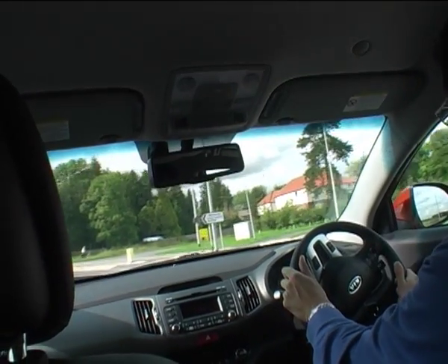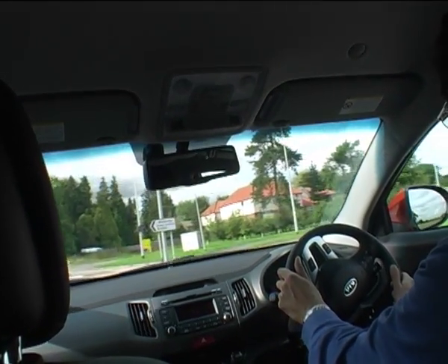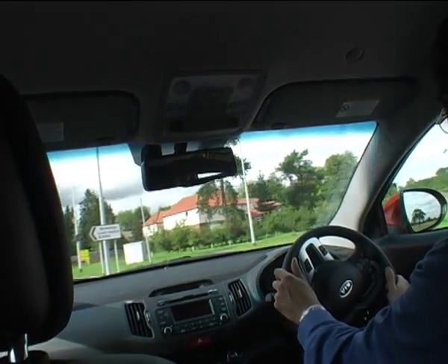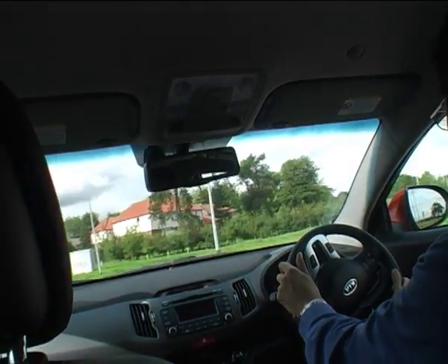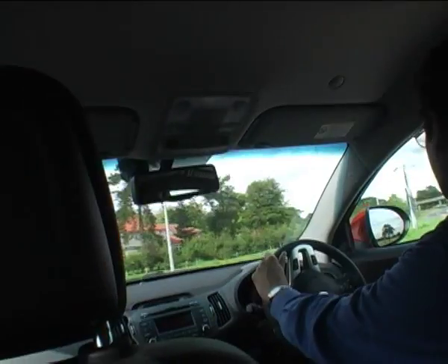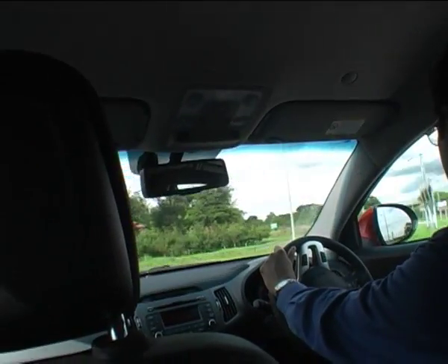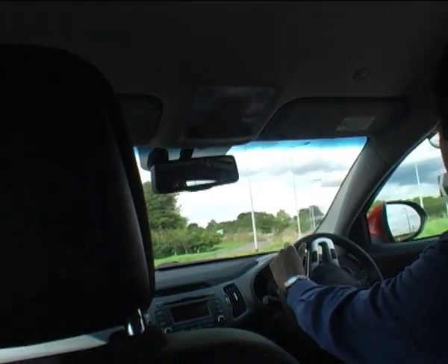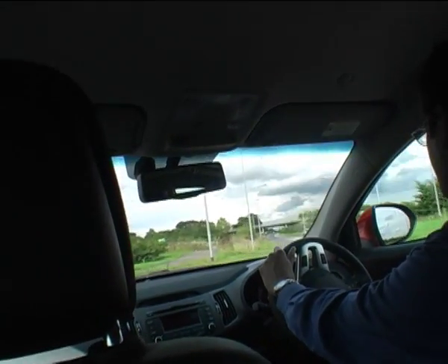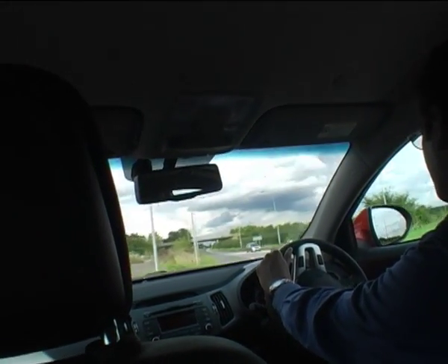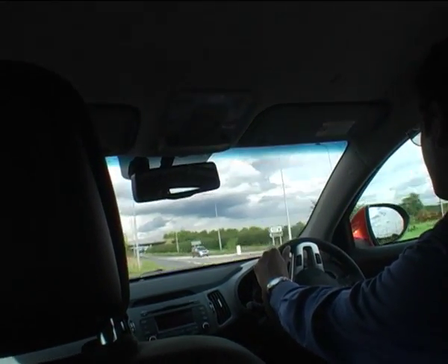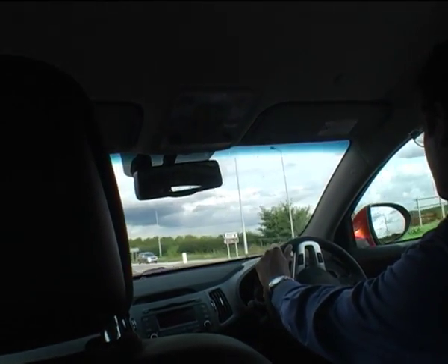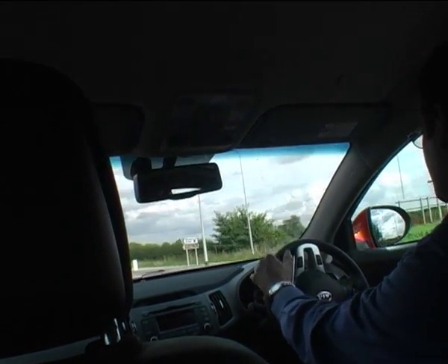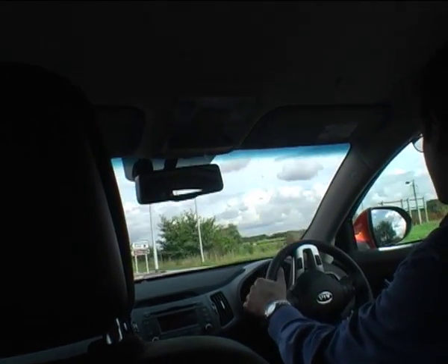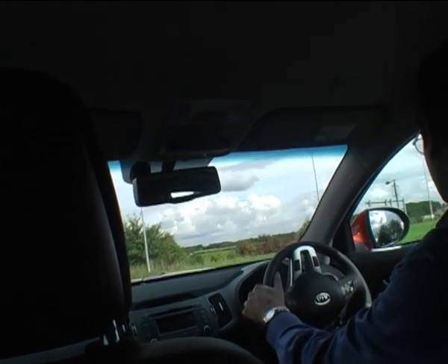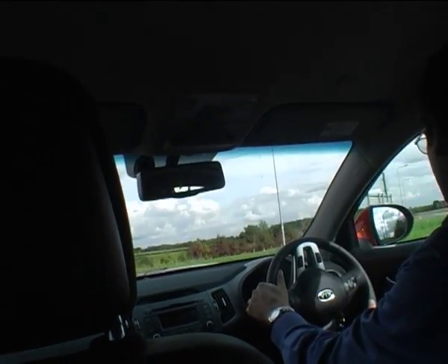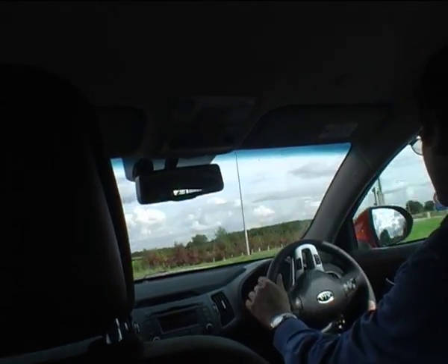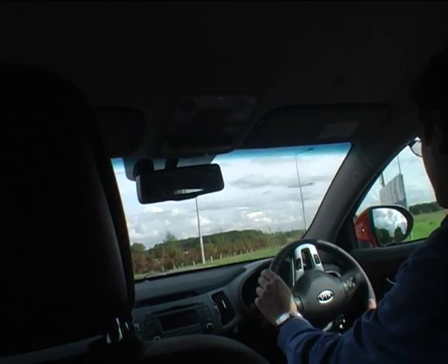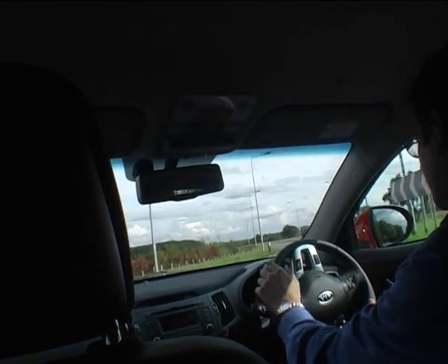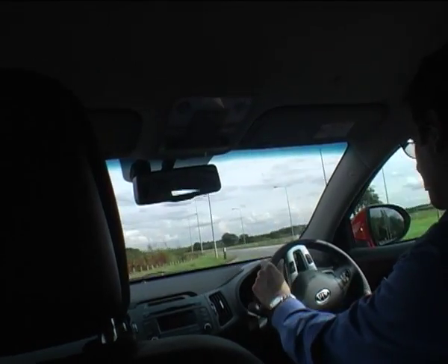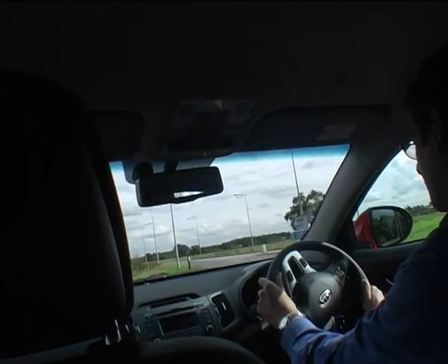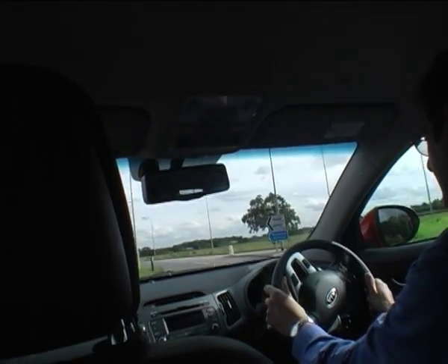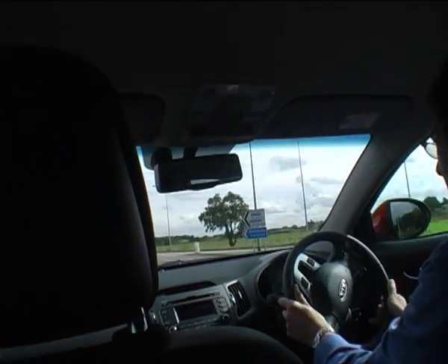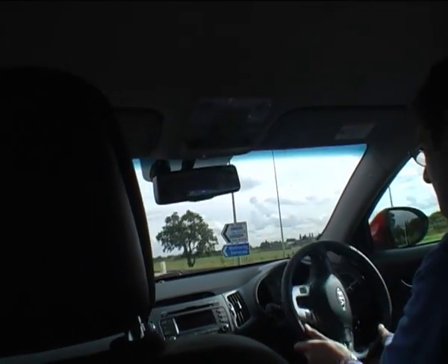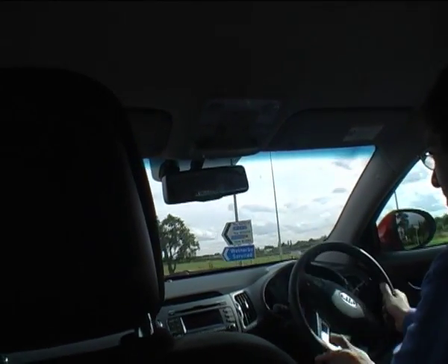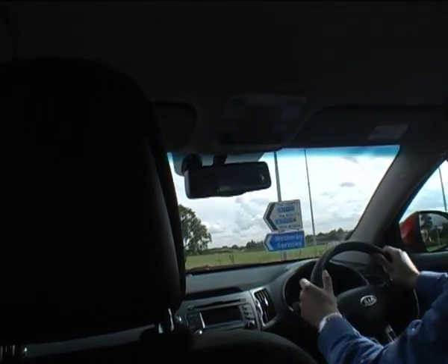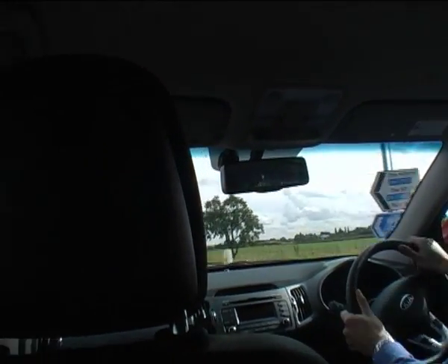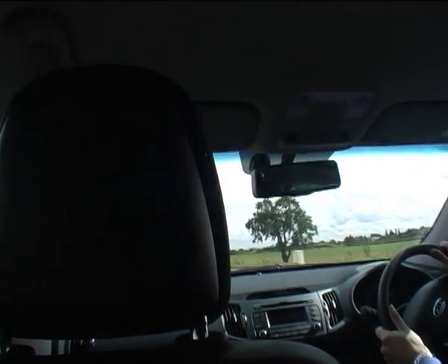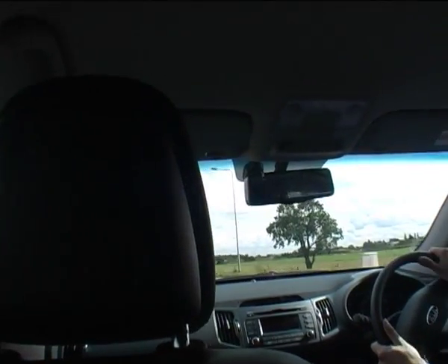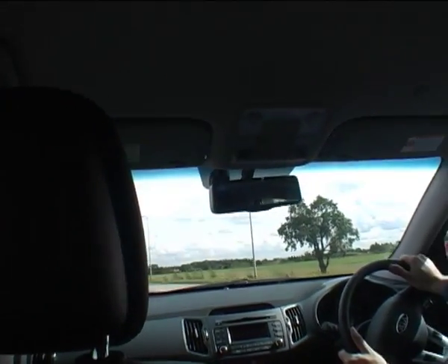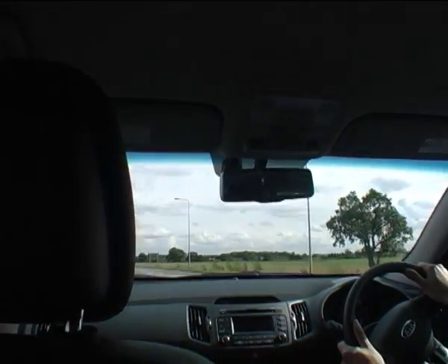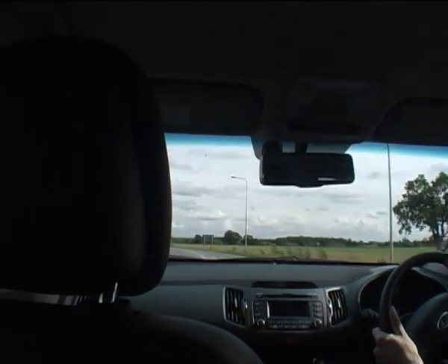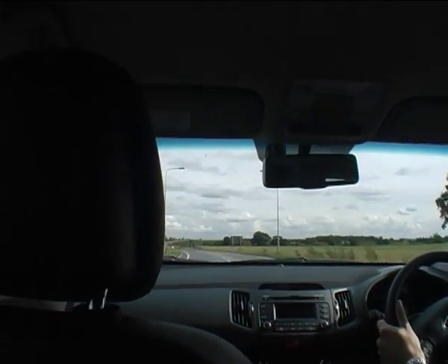Going around the roundabout you feel very assured and there is no detectable roll. I can't feel the back end stepping out at all coming out of this.